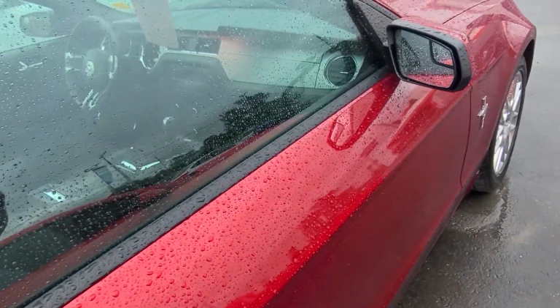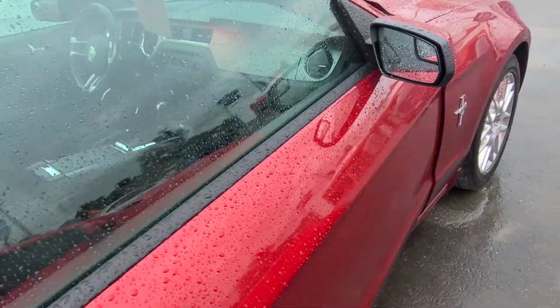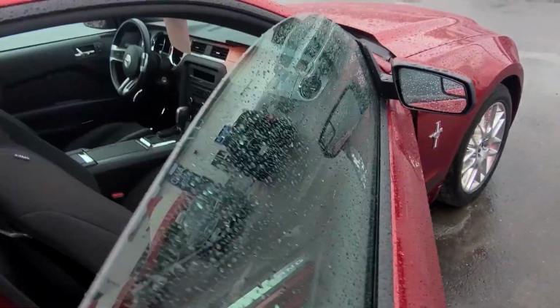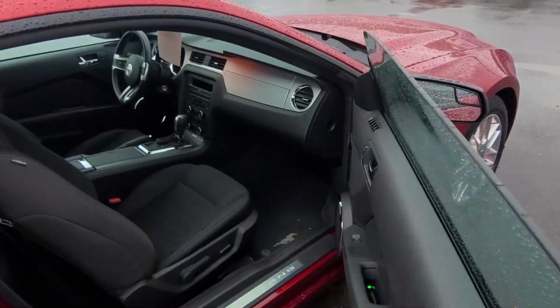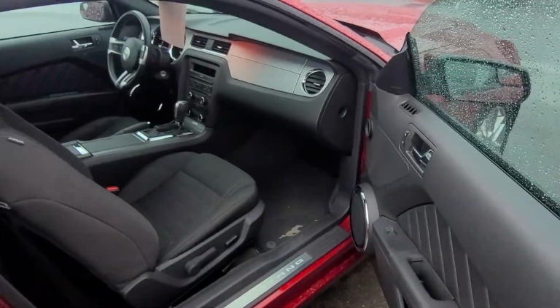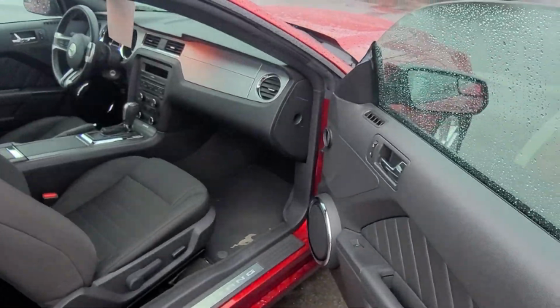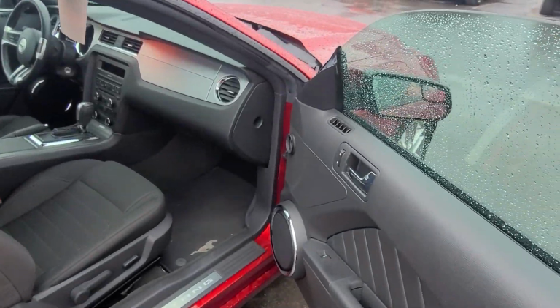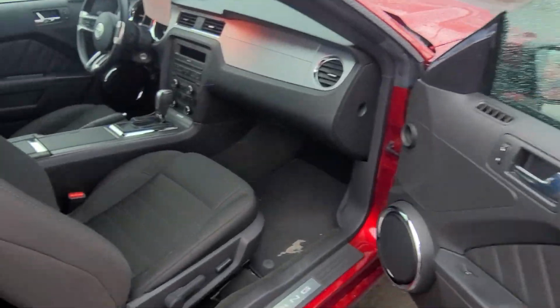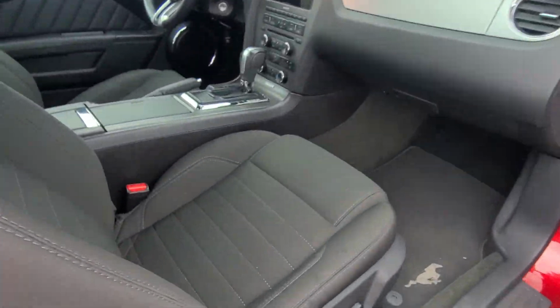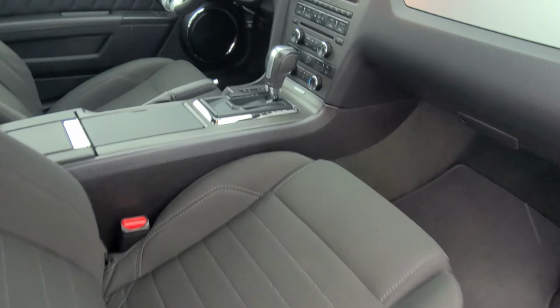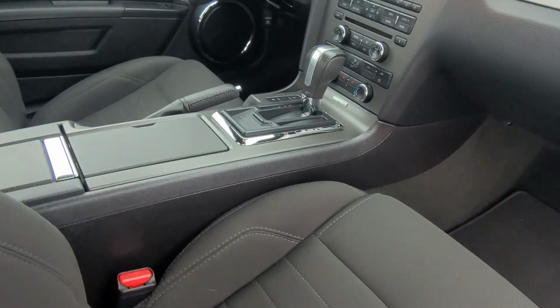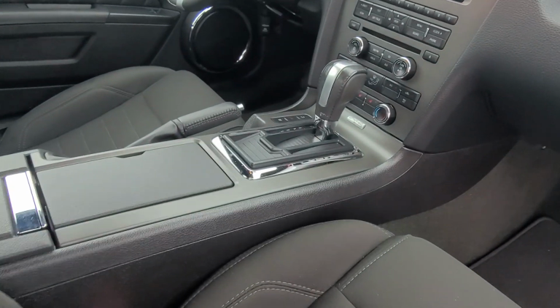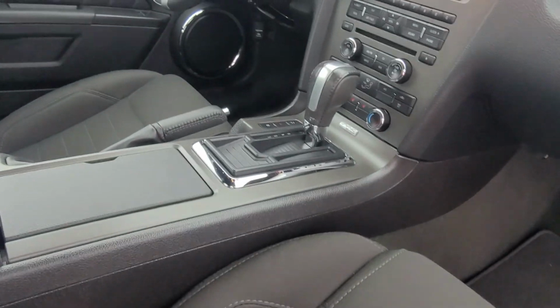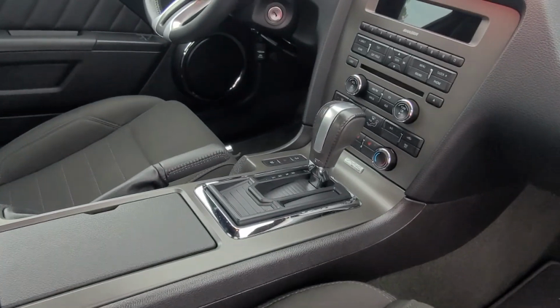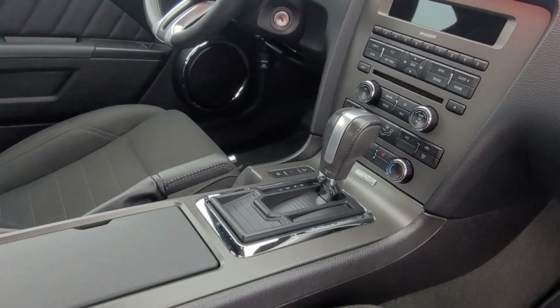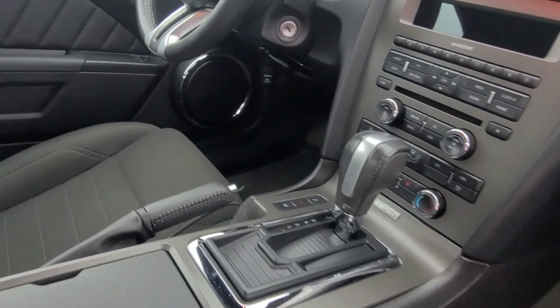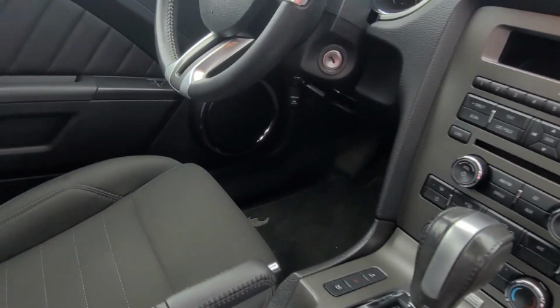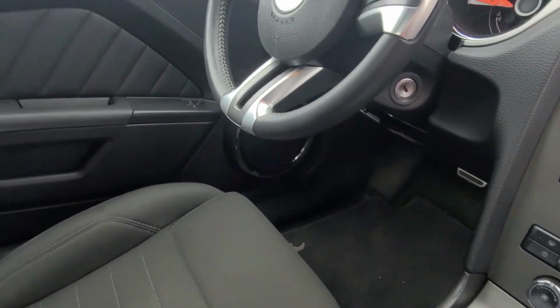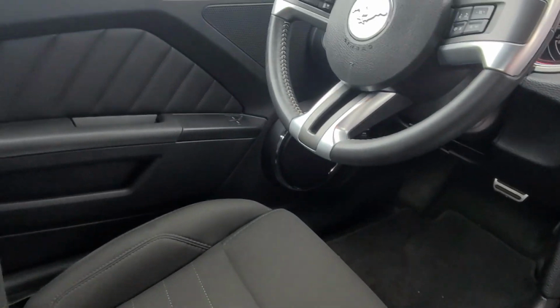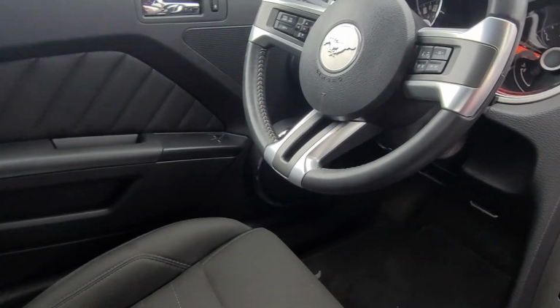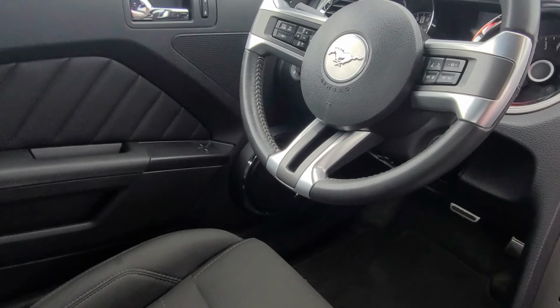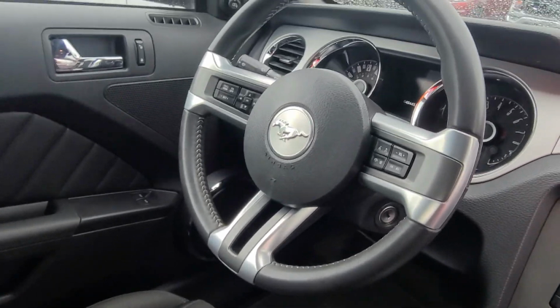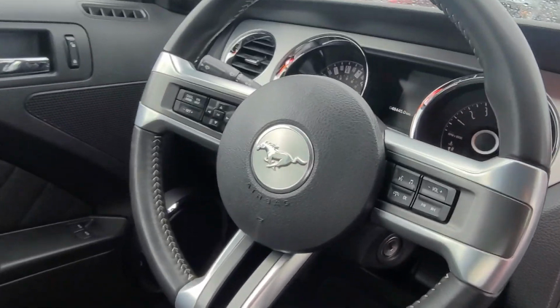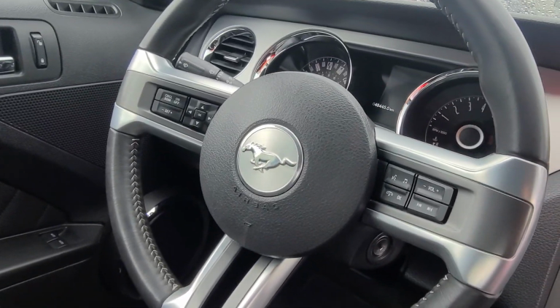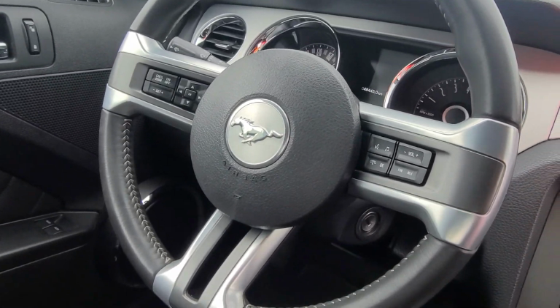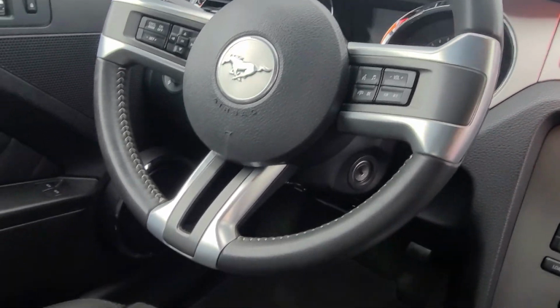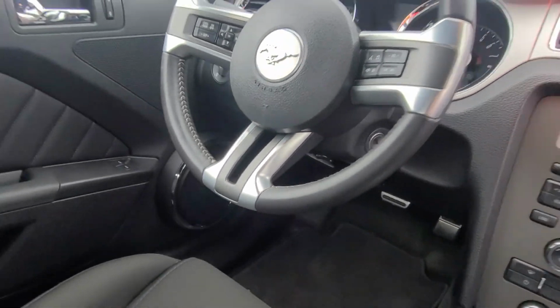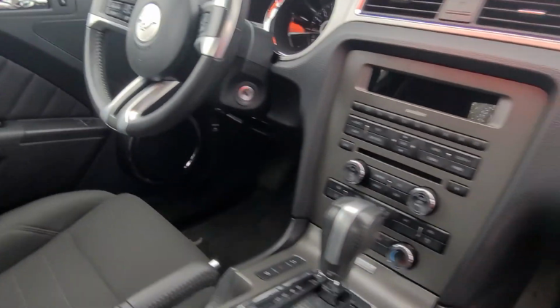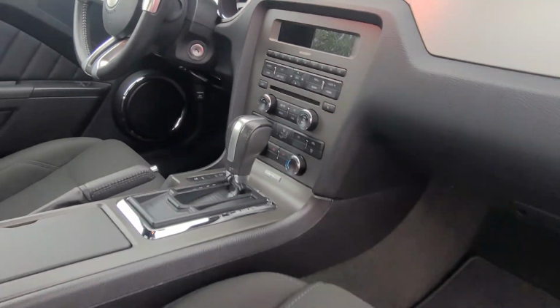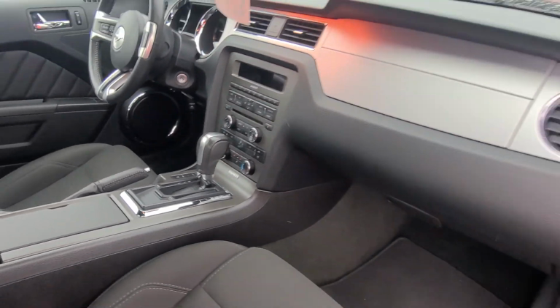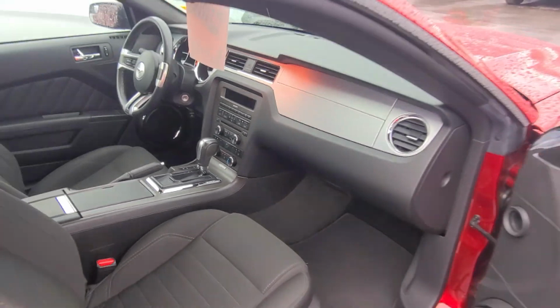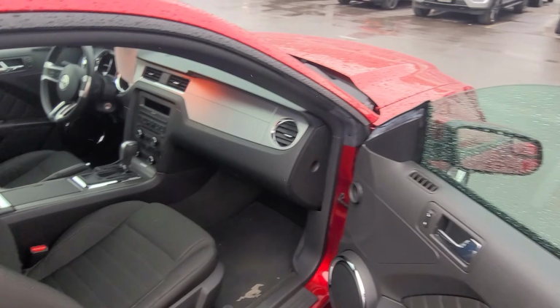Cloth interior with heated seats, as you can see here. Dual zone climate control. It's got Bluetooth and cruise, as you can see on the wheel. Very low mileage for the year, as I'm sure you saw online.